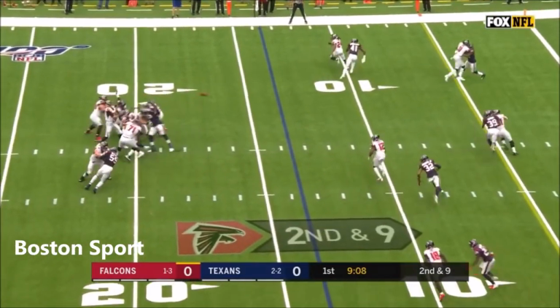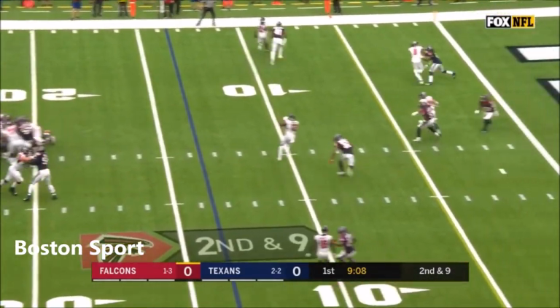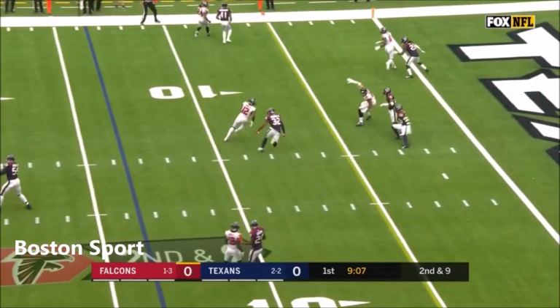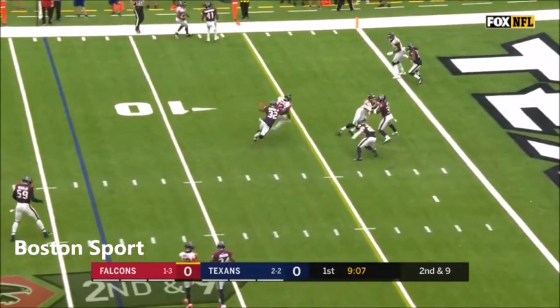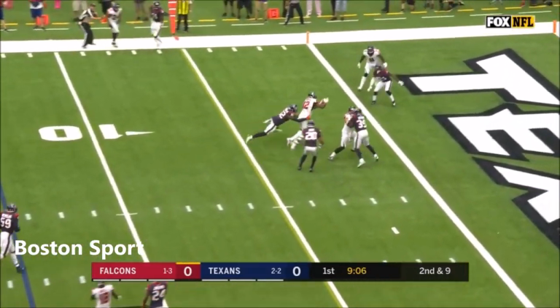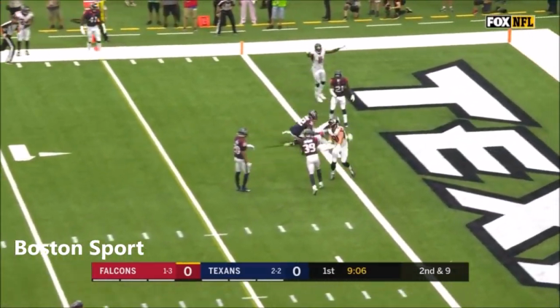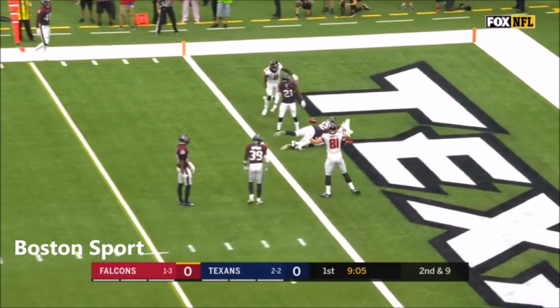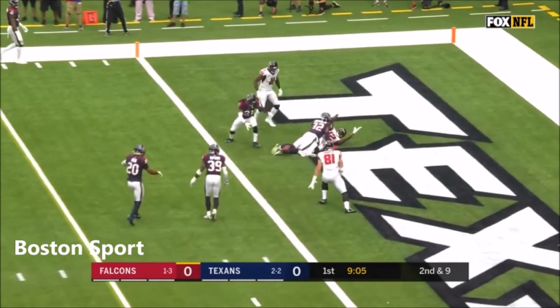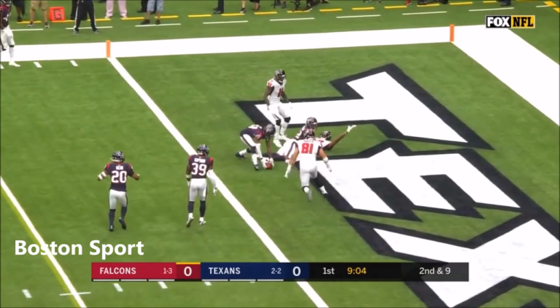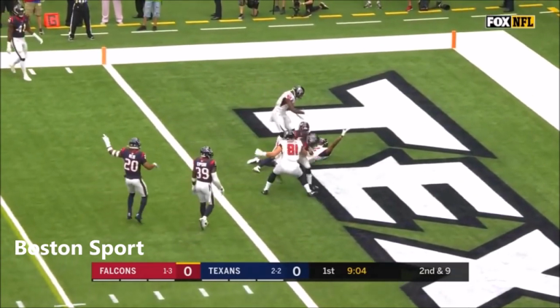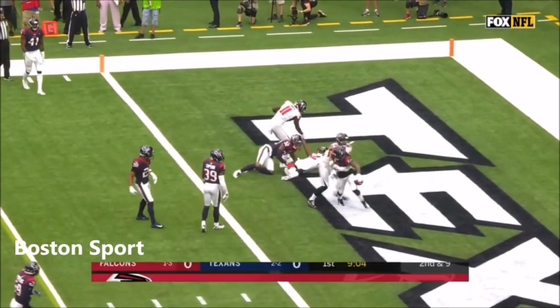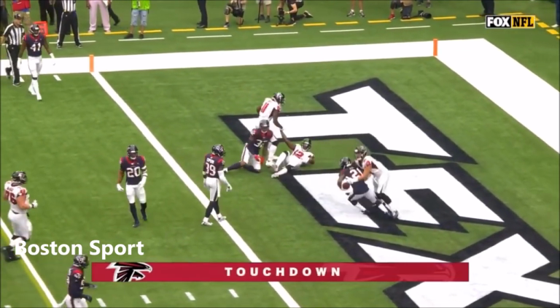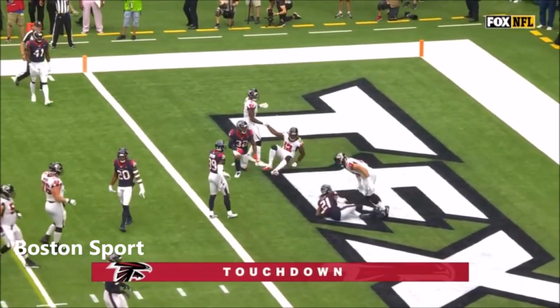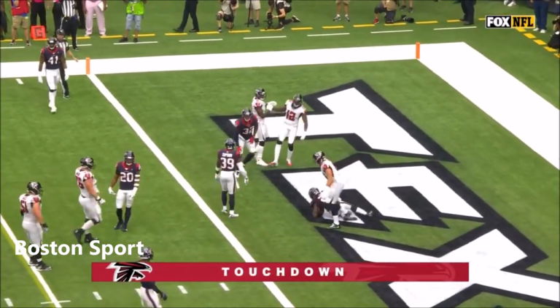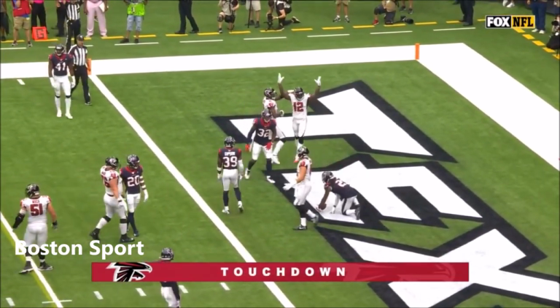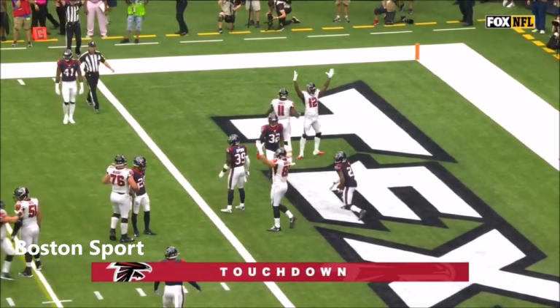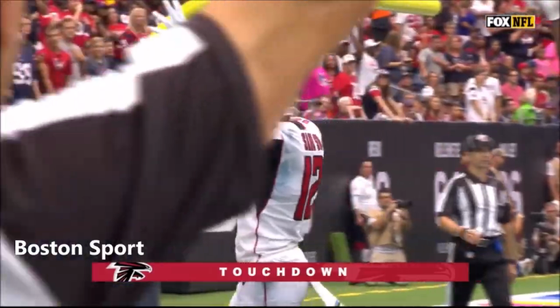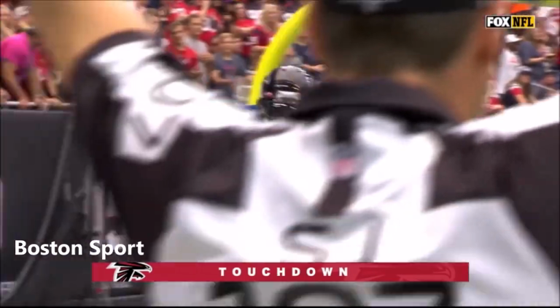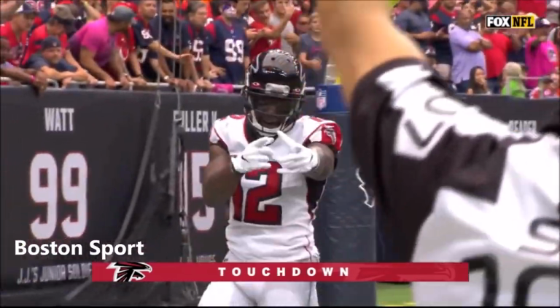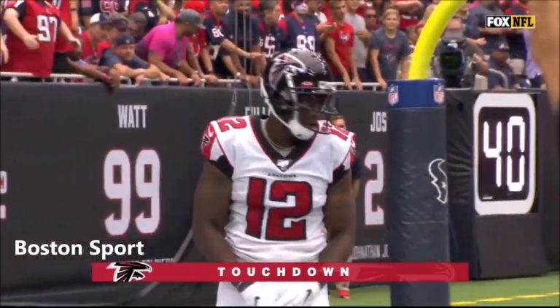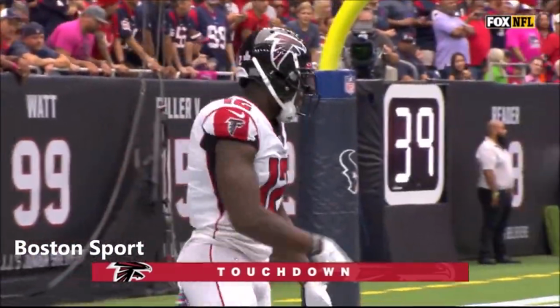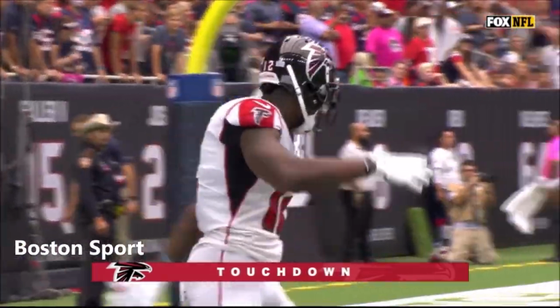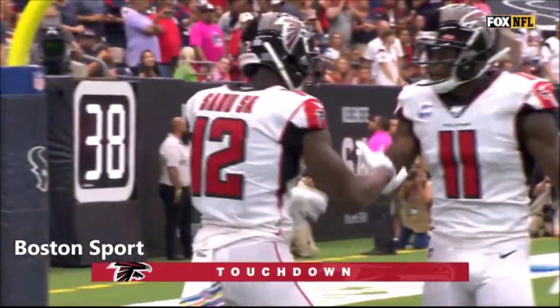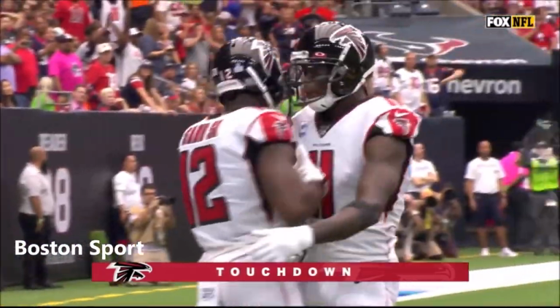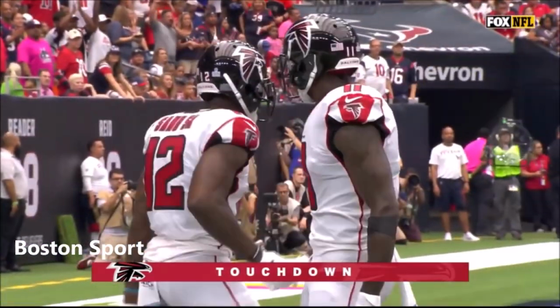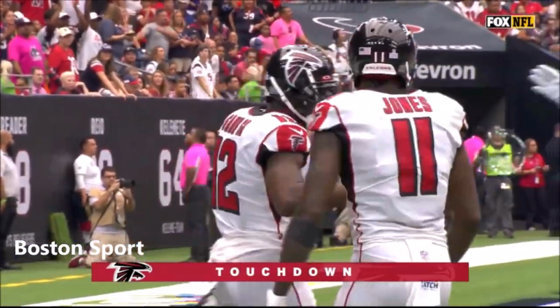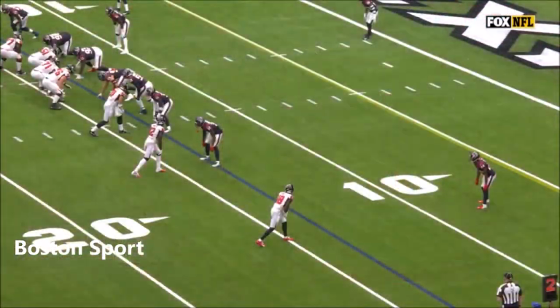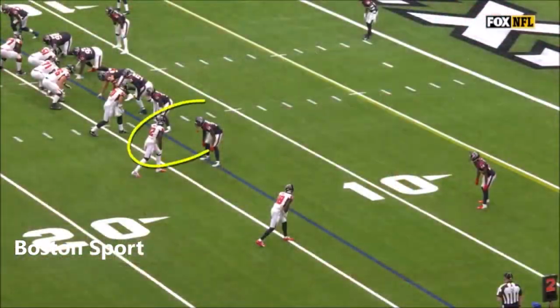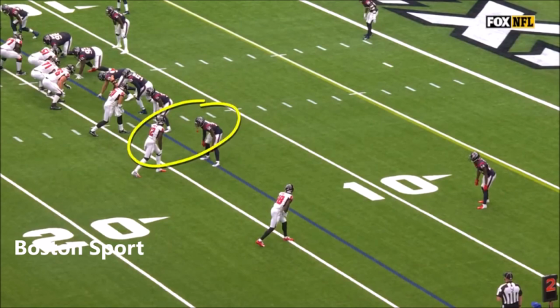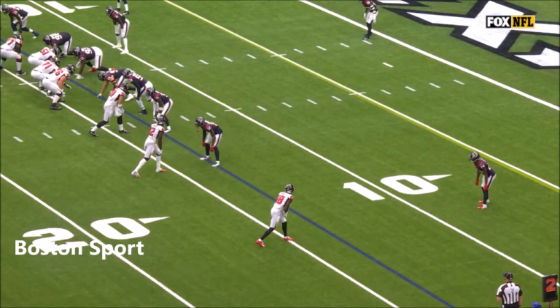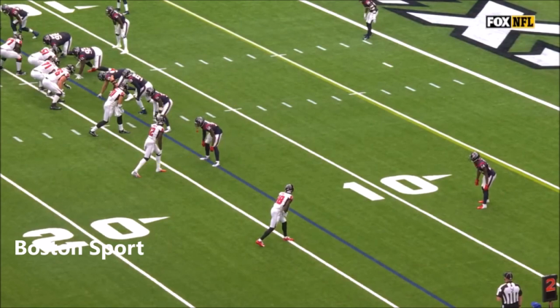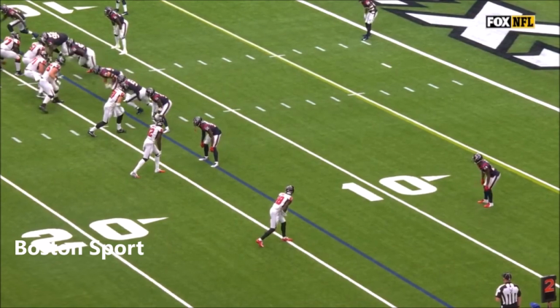Ryan over the middle. It is Sanu! He dives across the goal line. It's a Falcons touchdown — gets caught on the rookie, Lonnie Johnson.